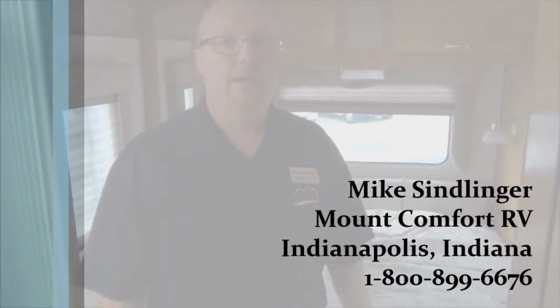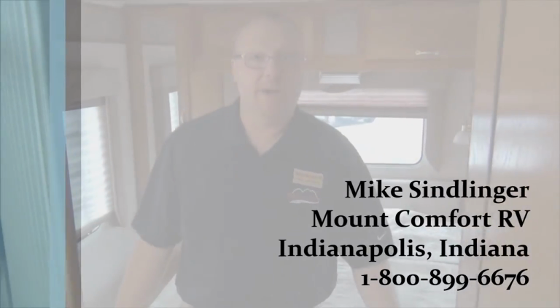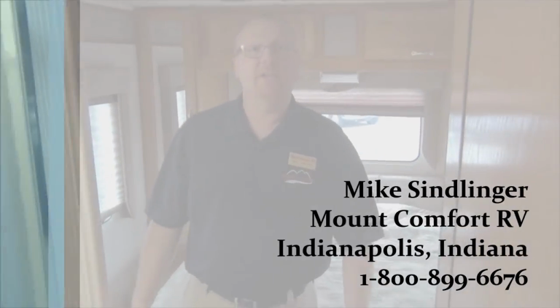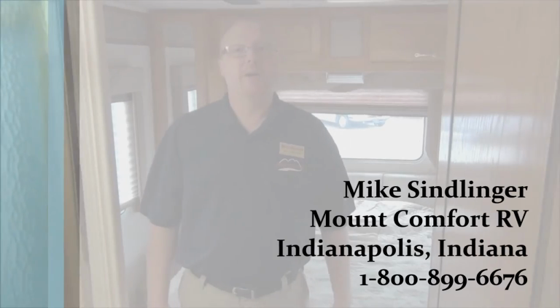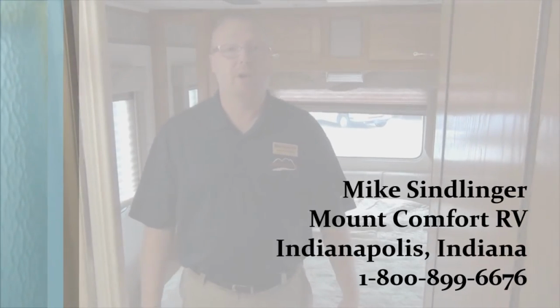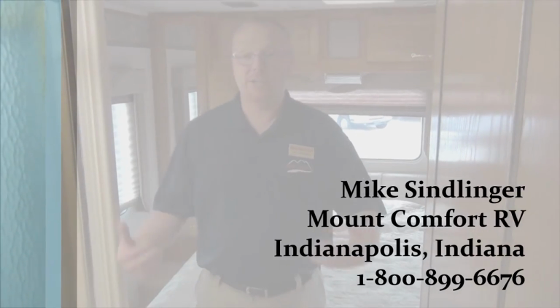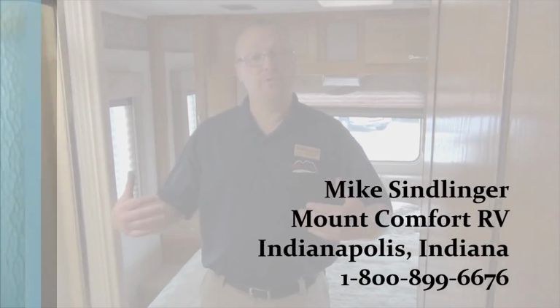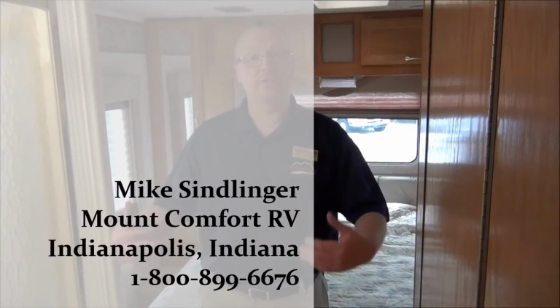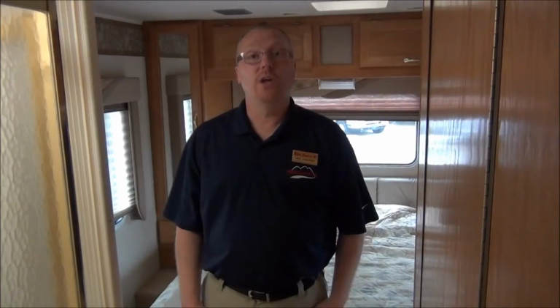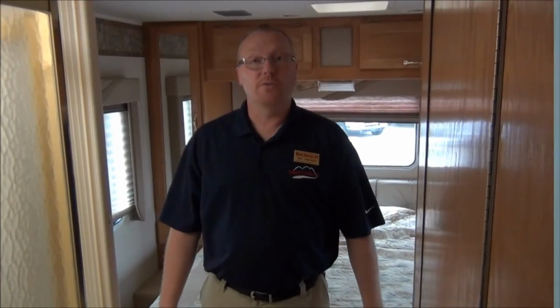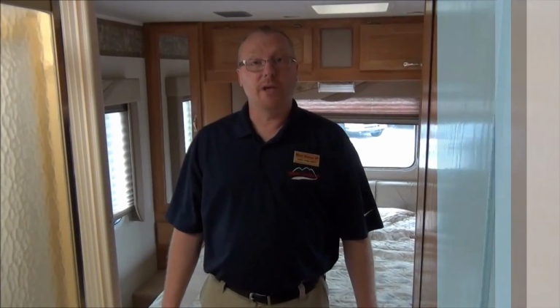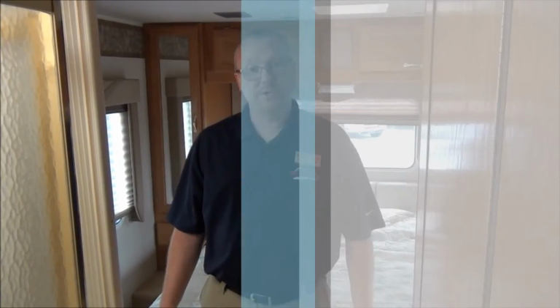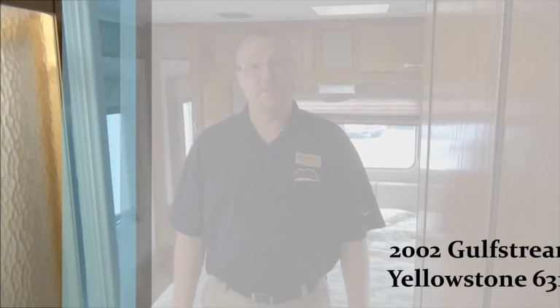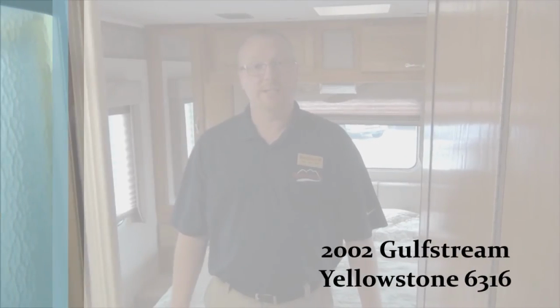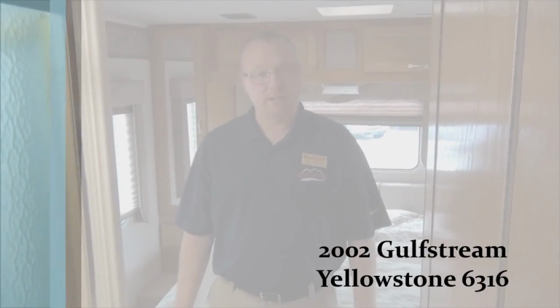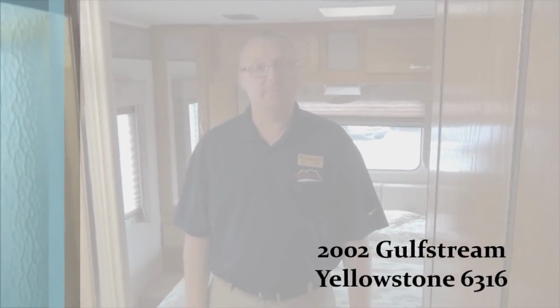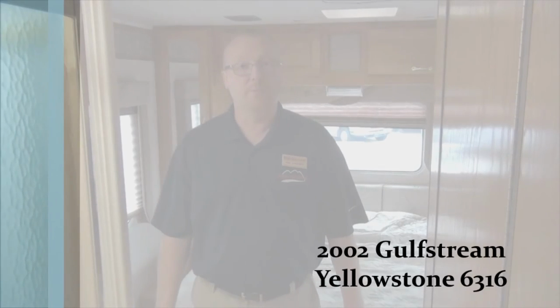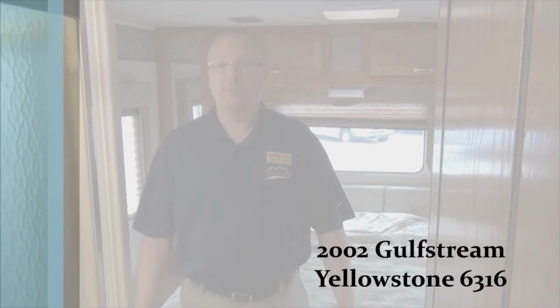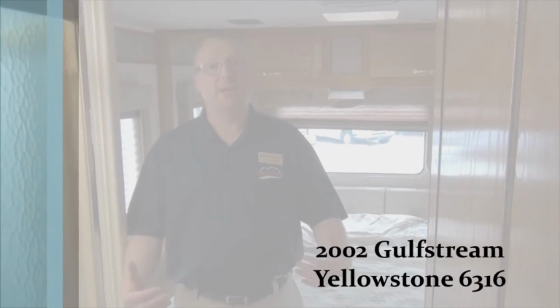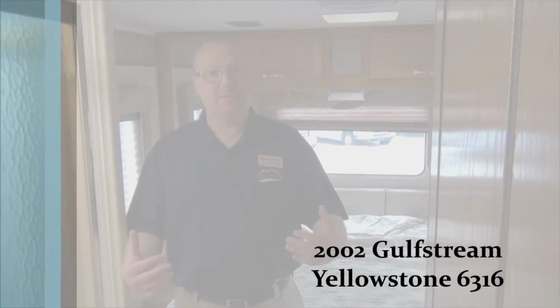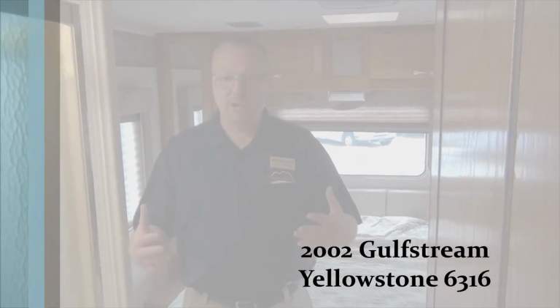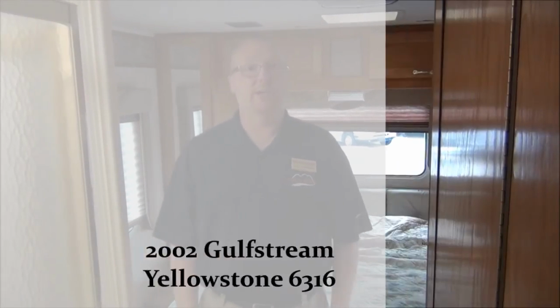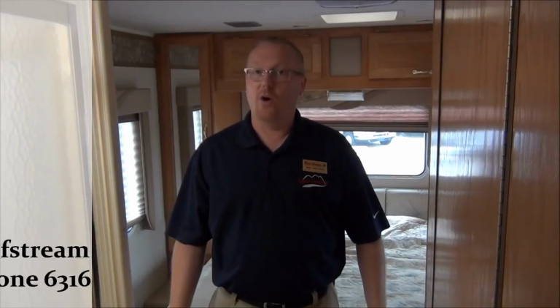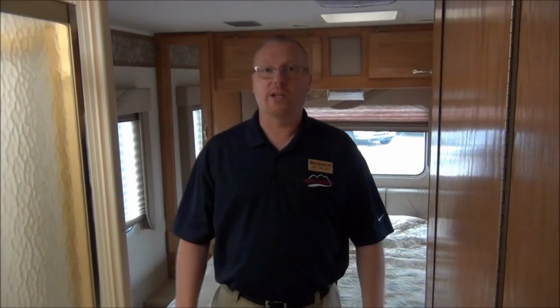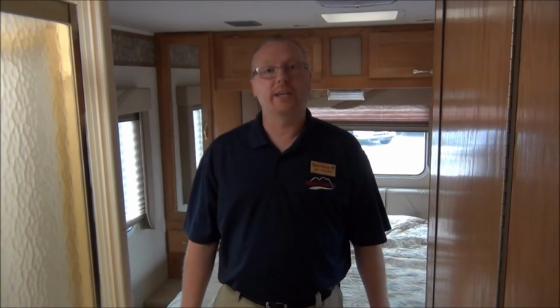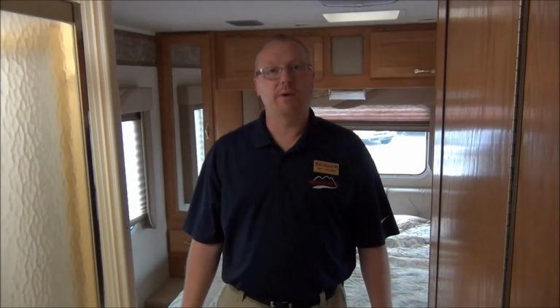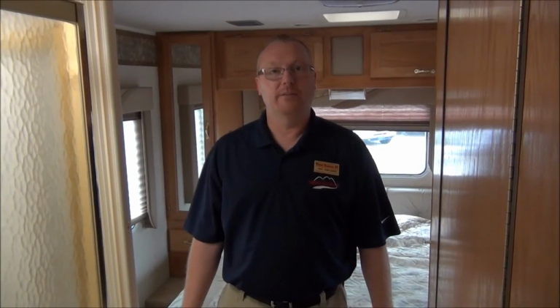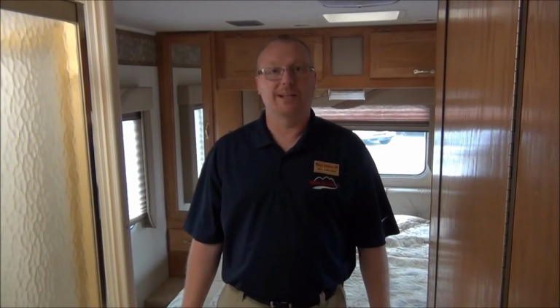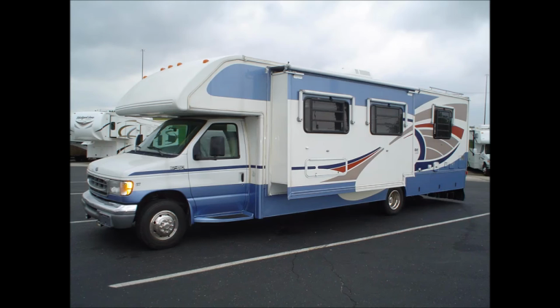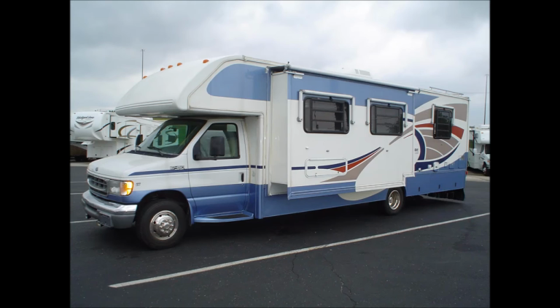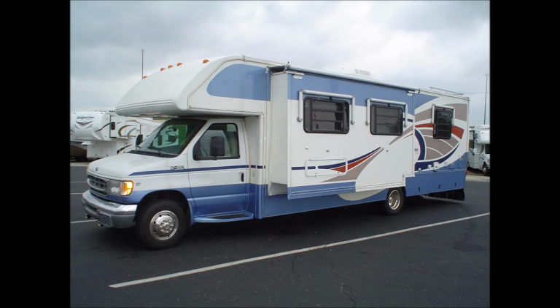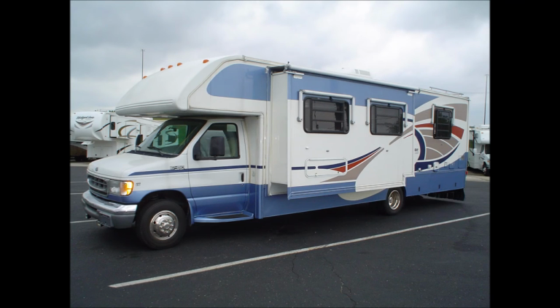Again, this is Mike Simlinger with Mount Comfort RV. This is a 2002 Gulfstream Yellowstone 6316 Class C Motorhome. Please come in and ask for me — we can look at it or take a look at anything else we might have. Thanks a lot.